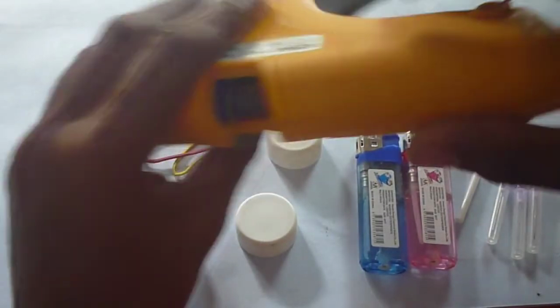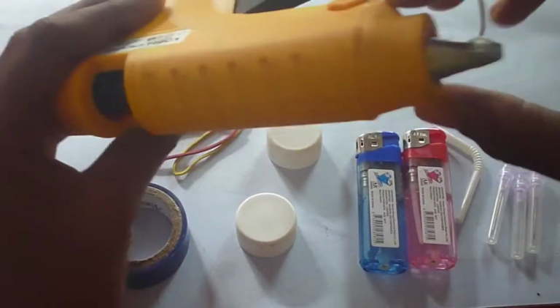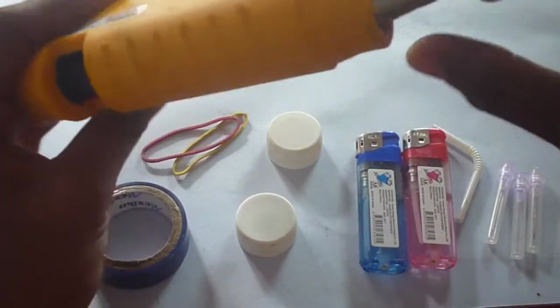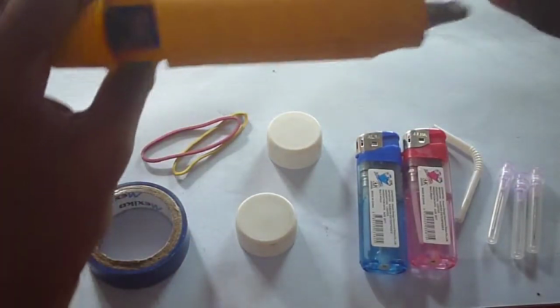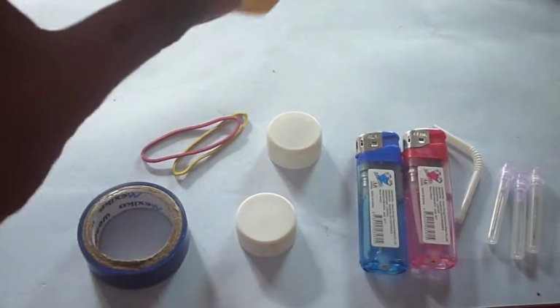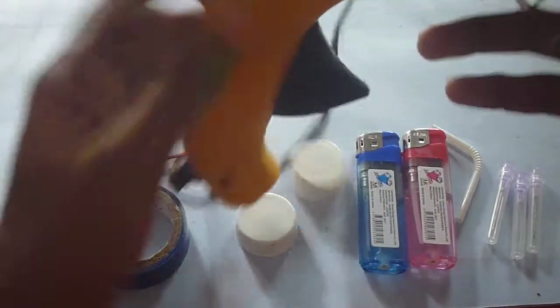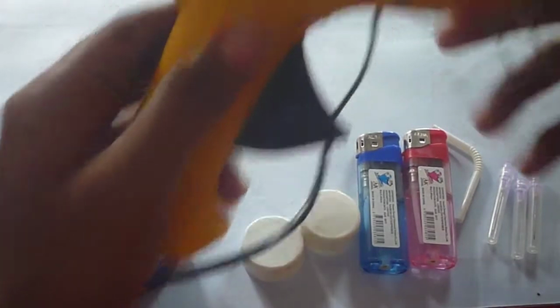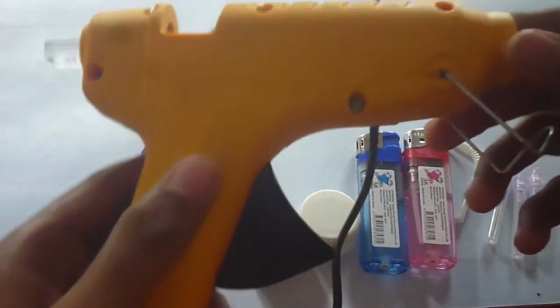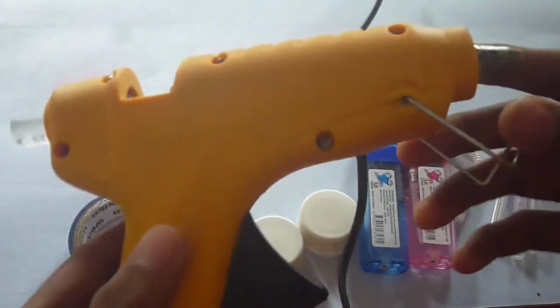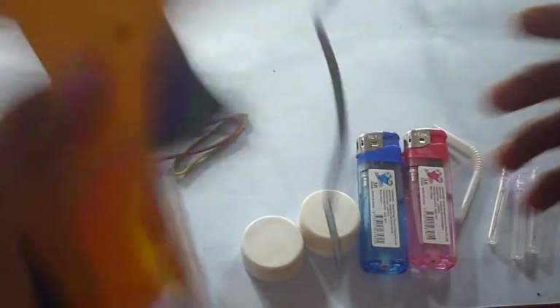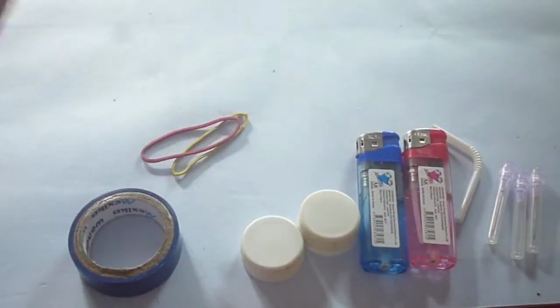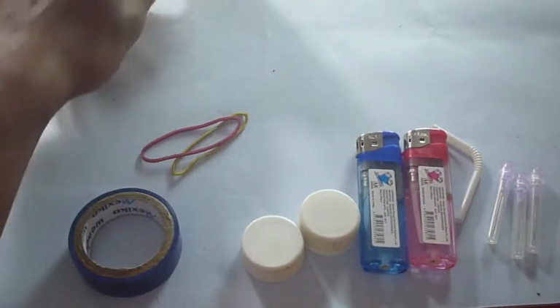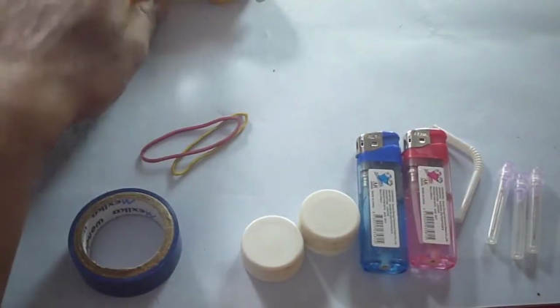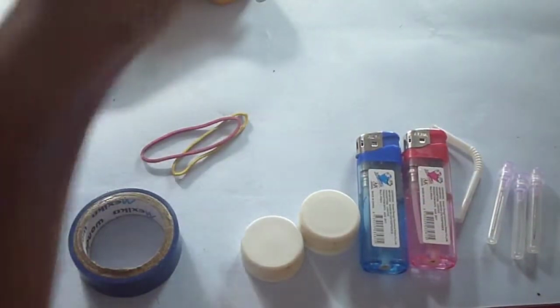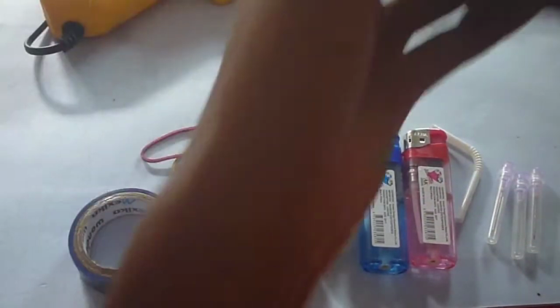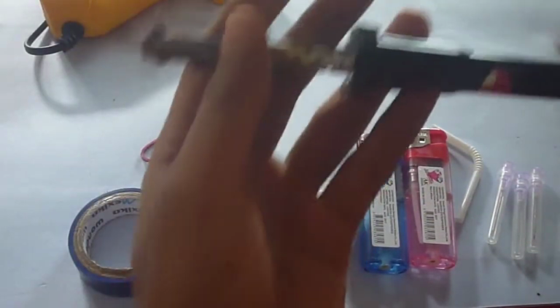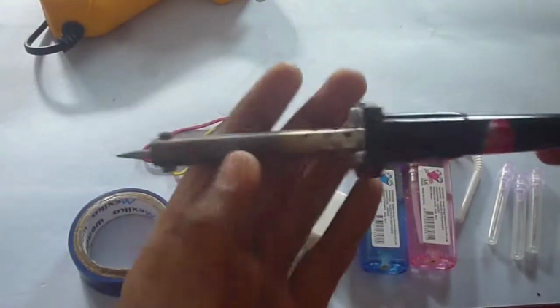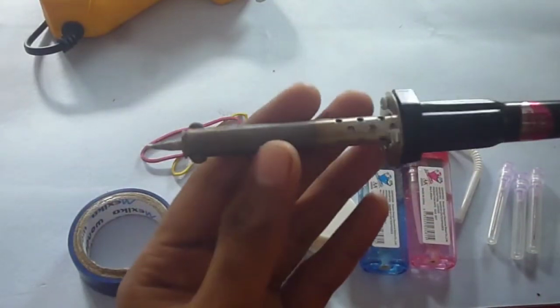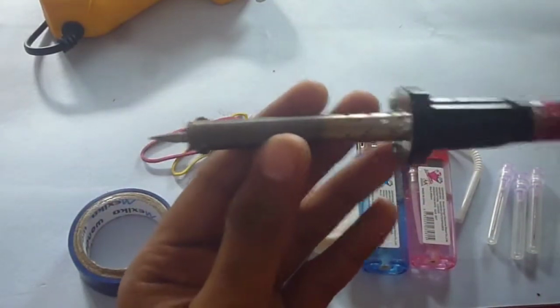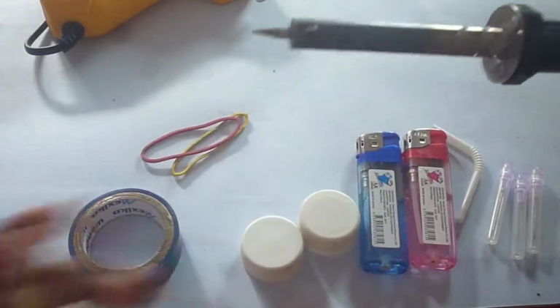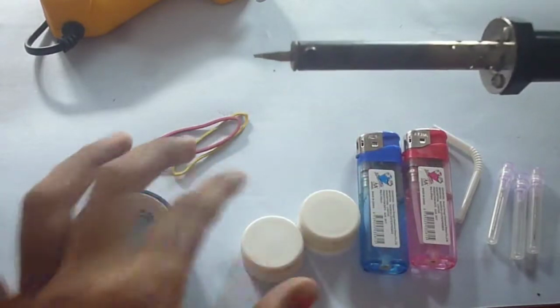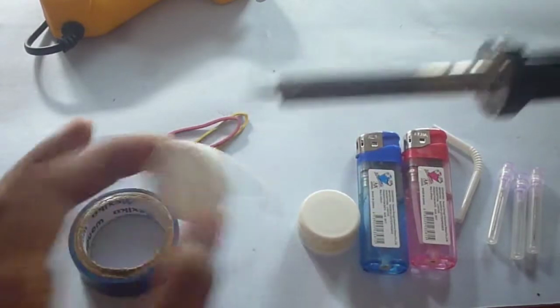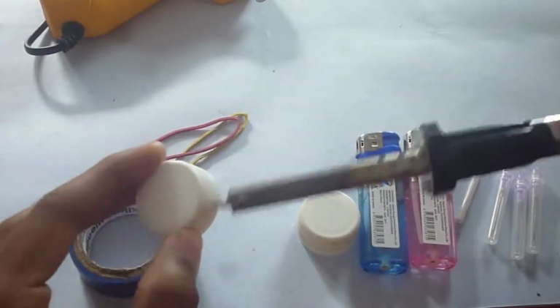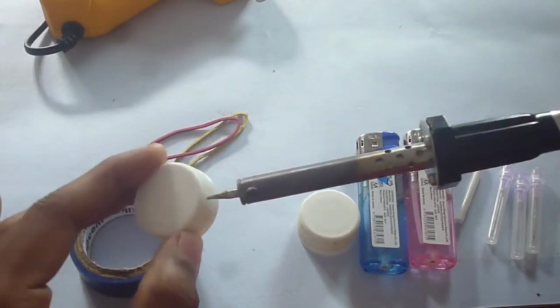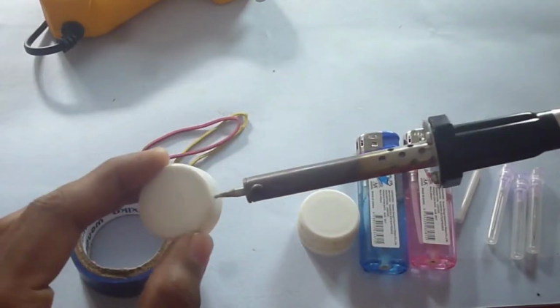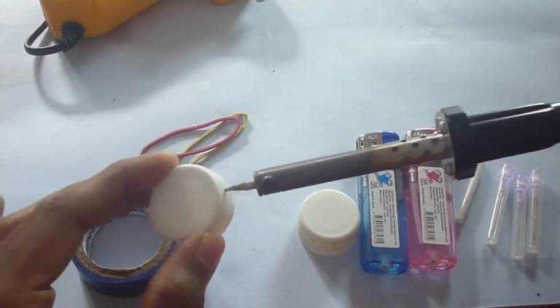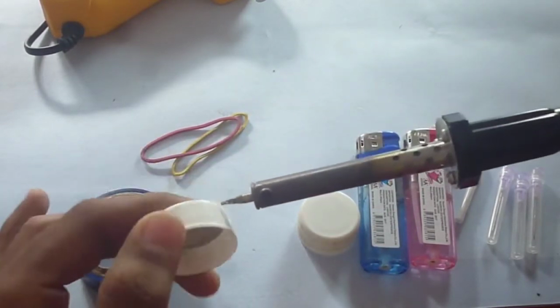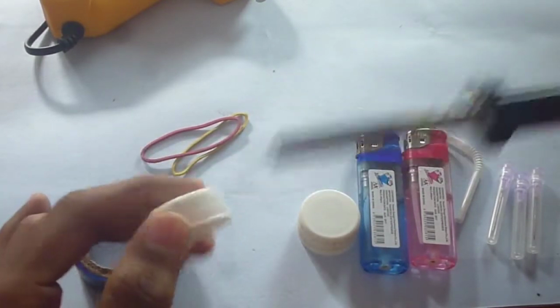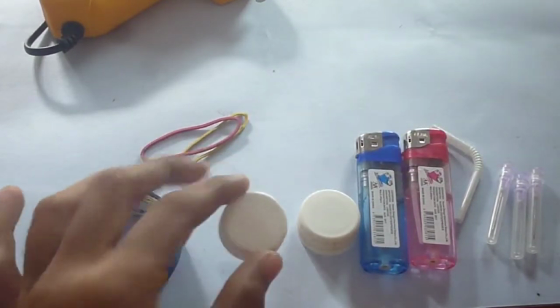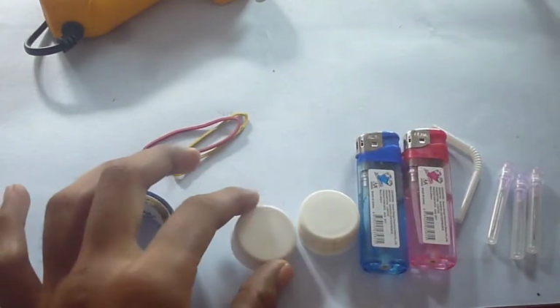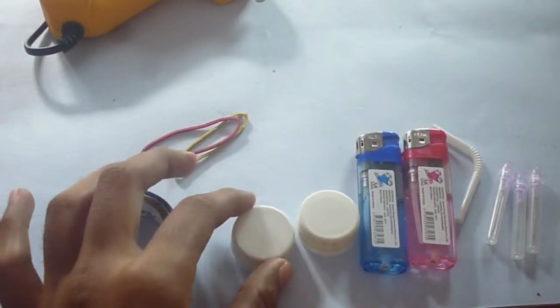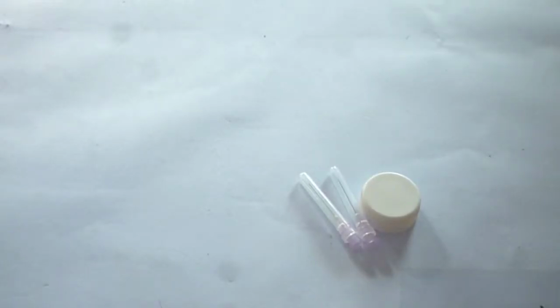Extra things which you require to make this fire system are a hot glue gun and a soldering iron. The soldering iron is used to put a hole inside the bottle cap.